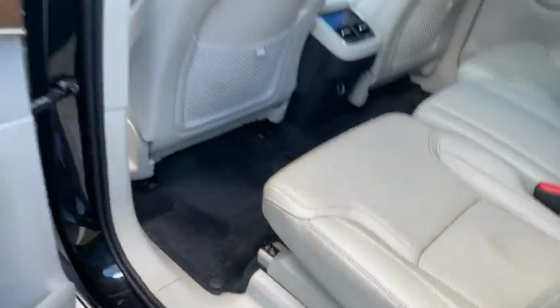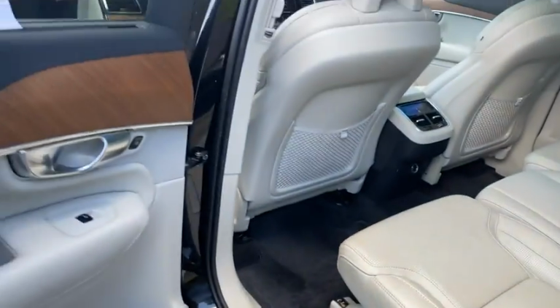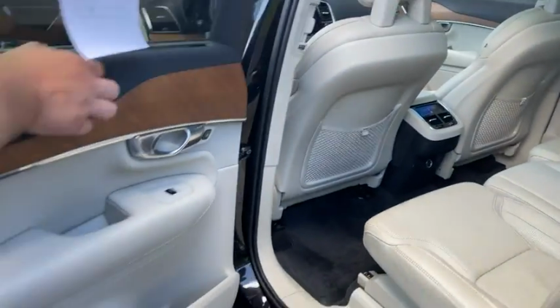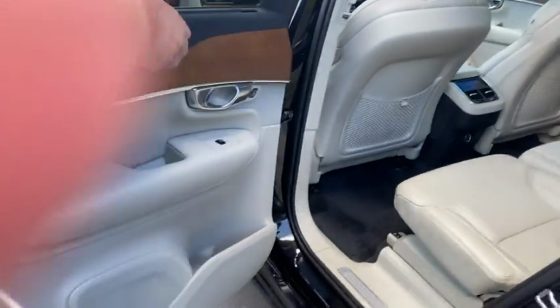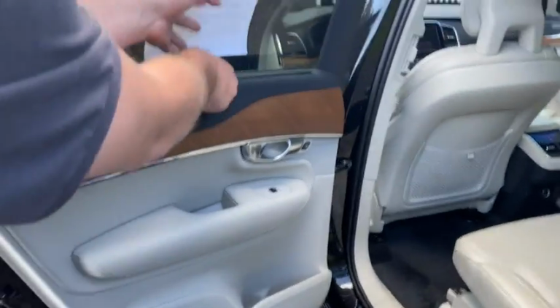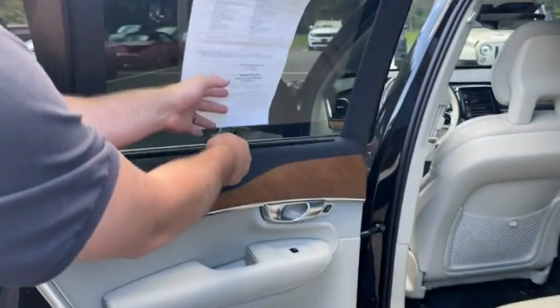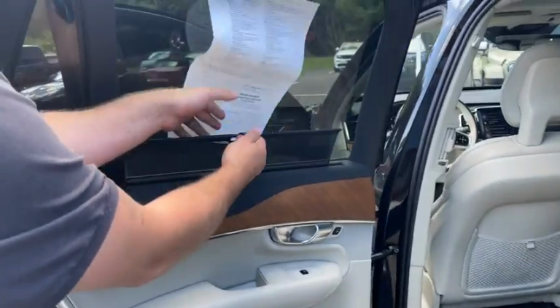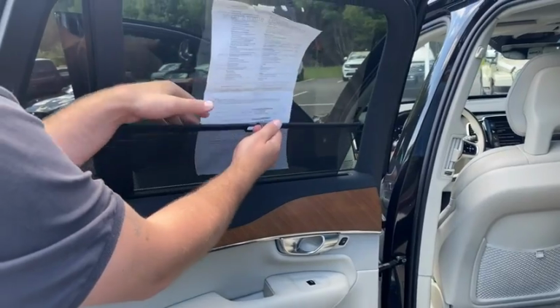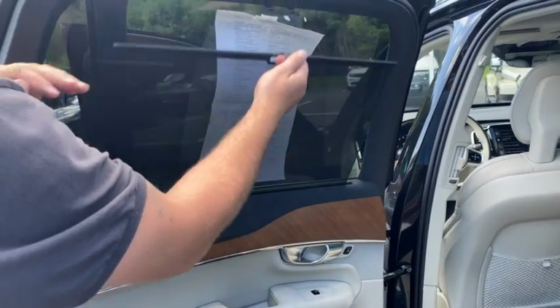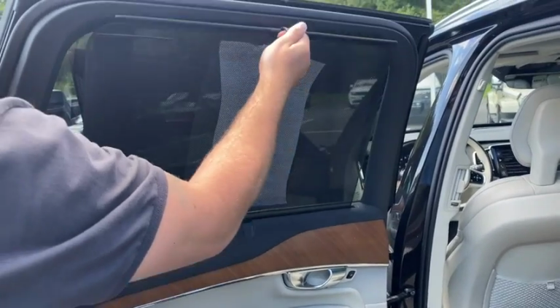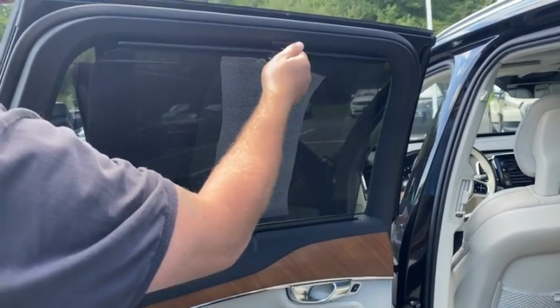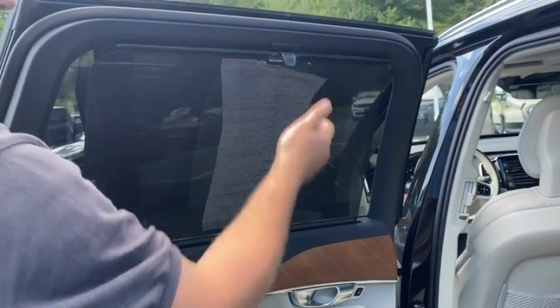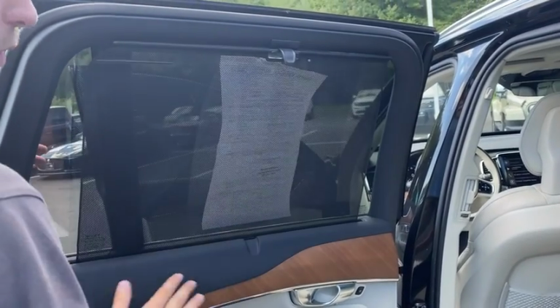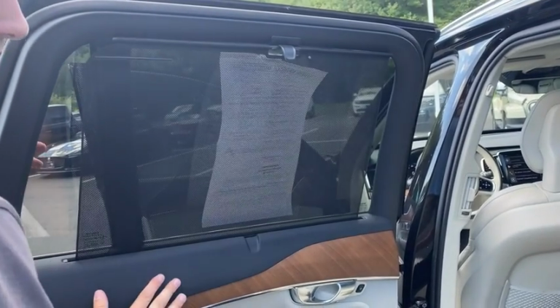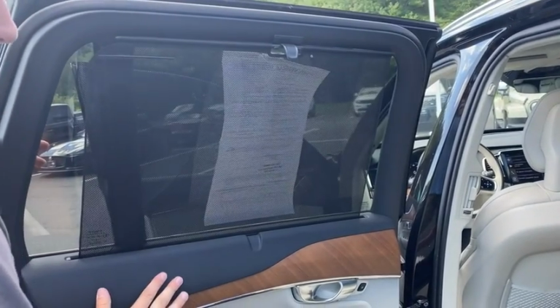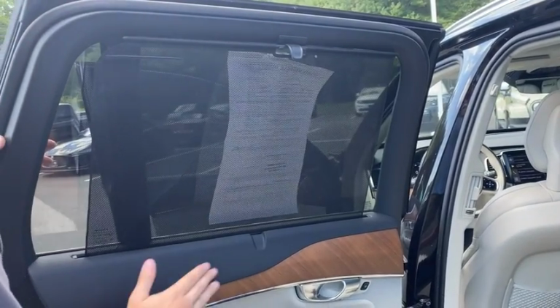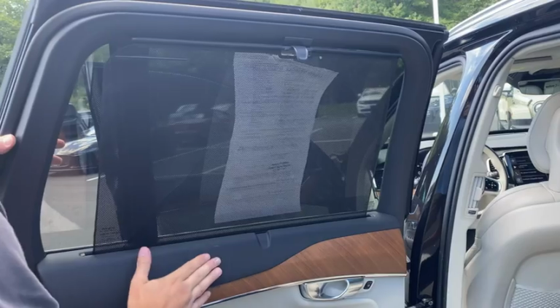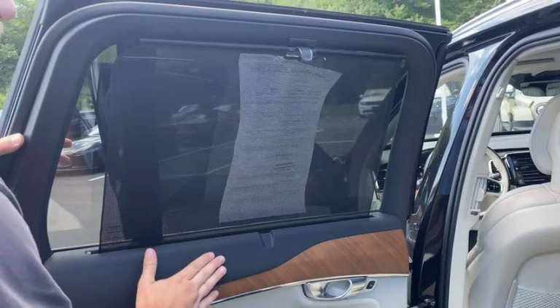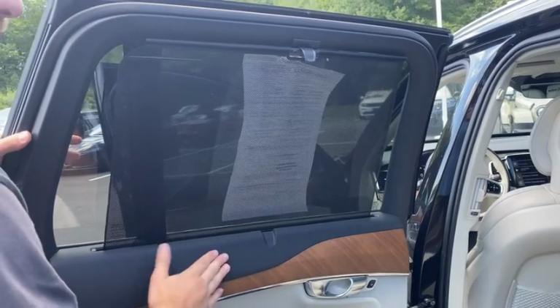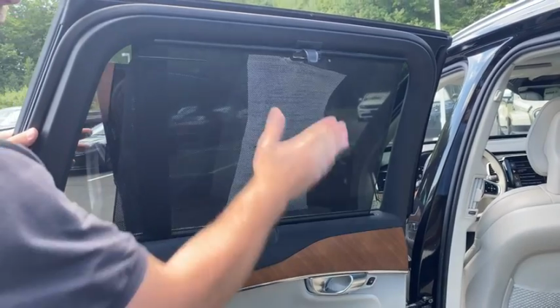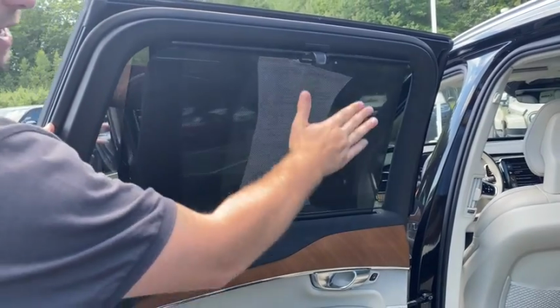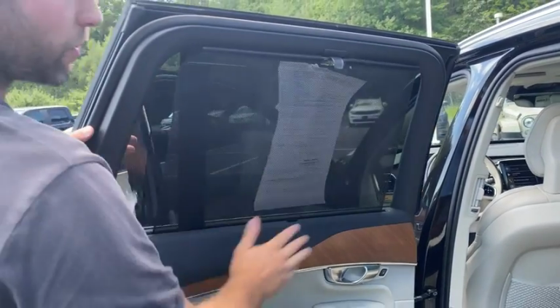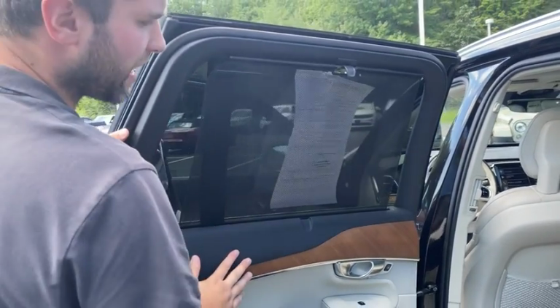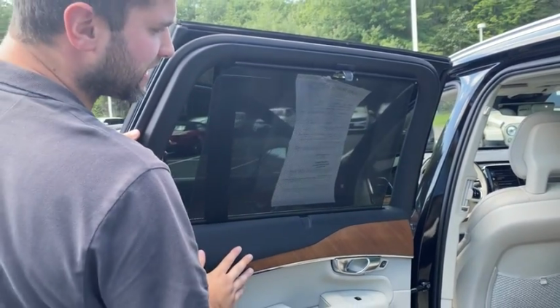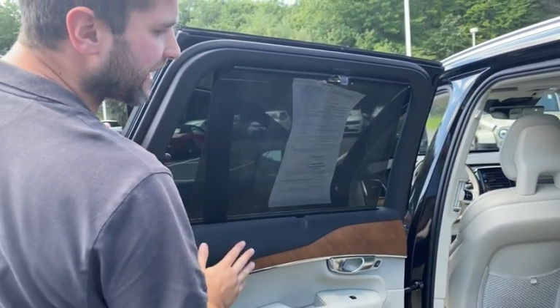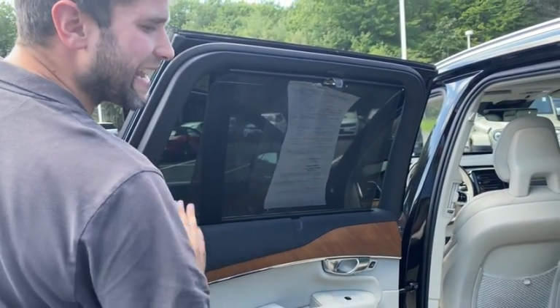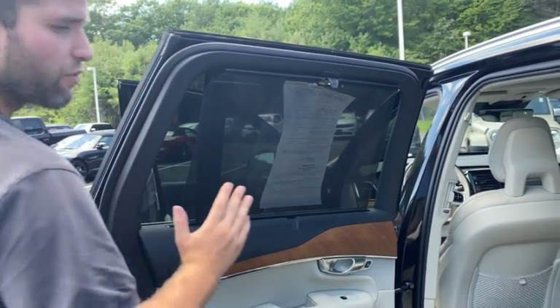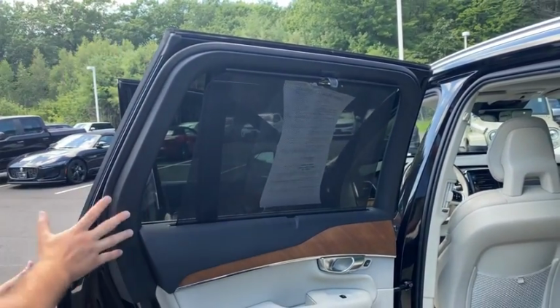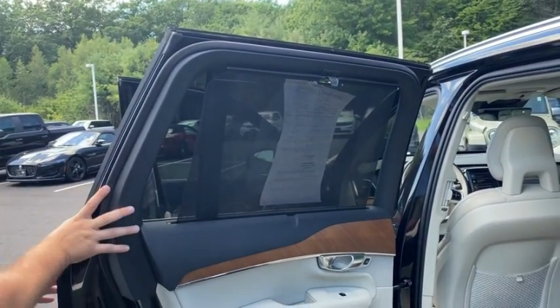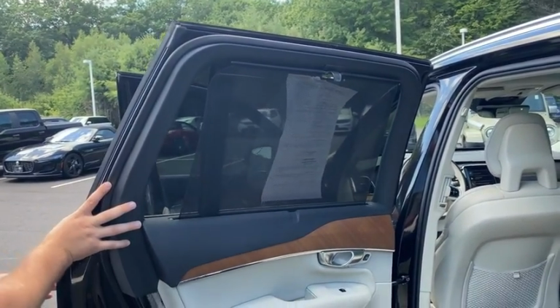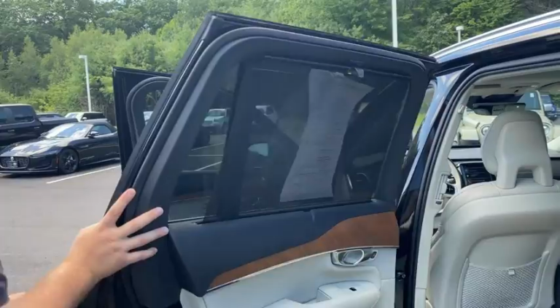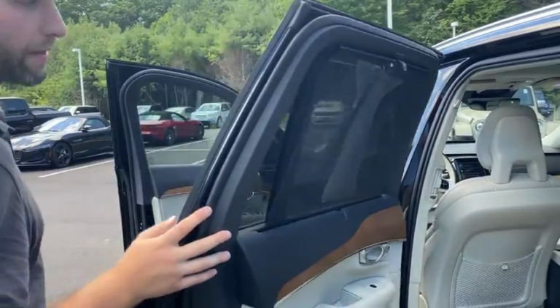My favorite part — if you have a child or a young one in there, or you just don't want any heat in, you do have these flaps that will cover the windows so it won't let any sunlight in through the rear windows, both of them.